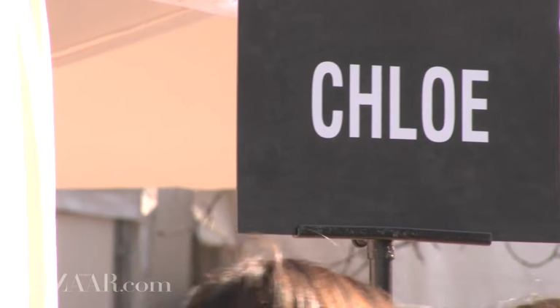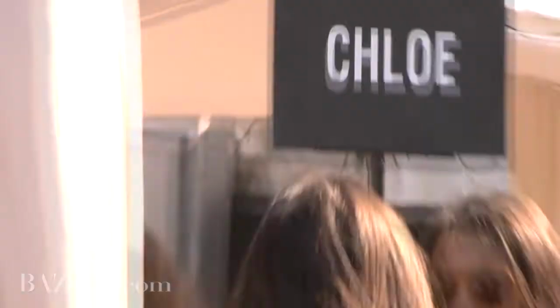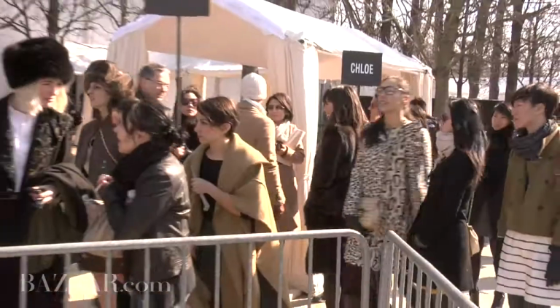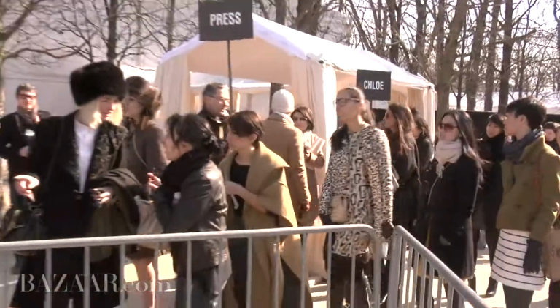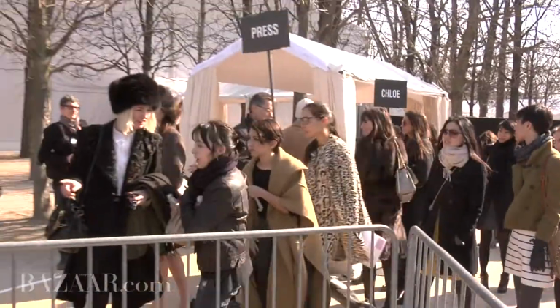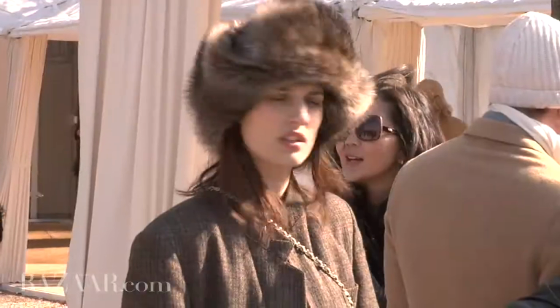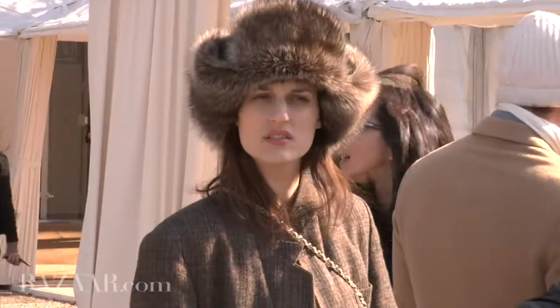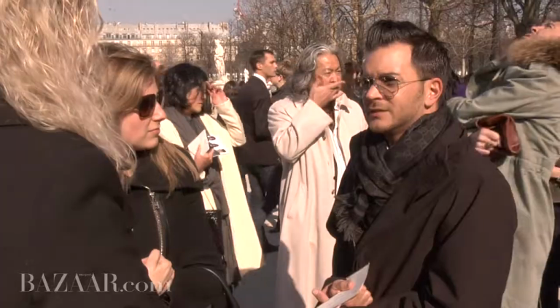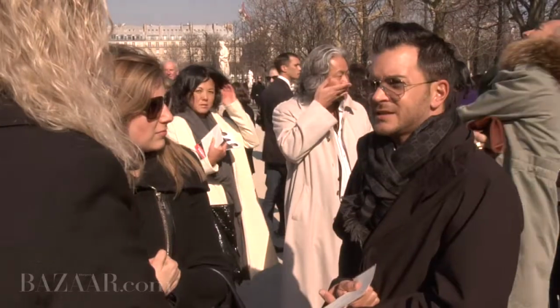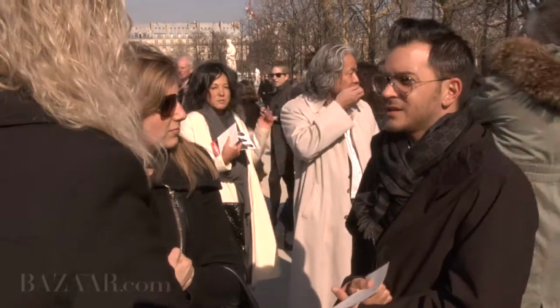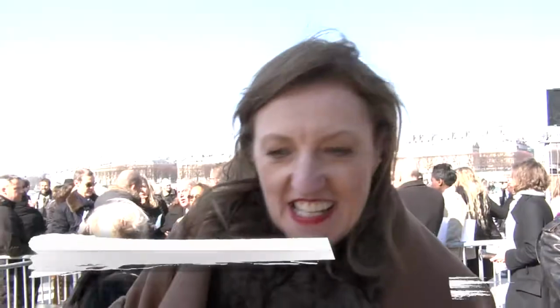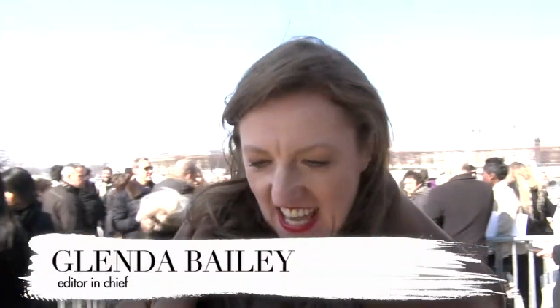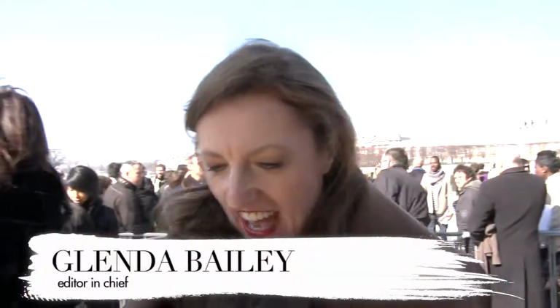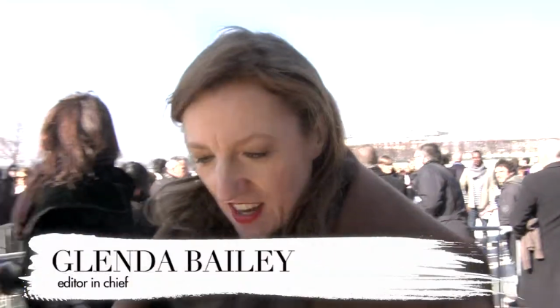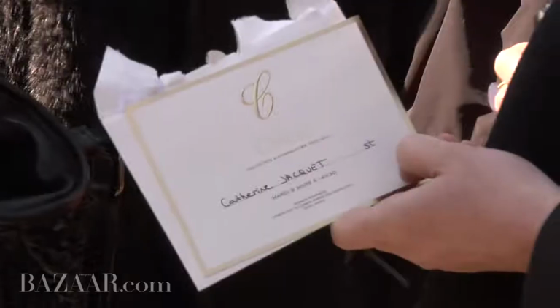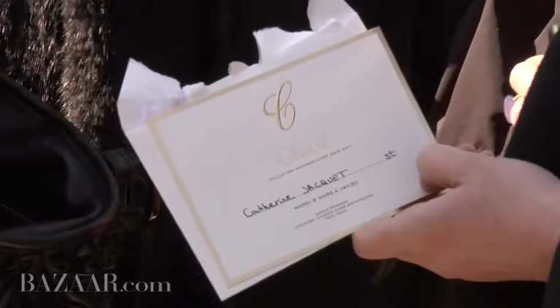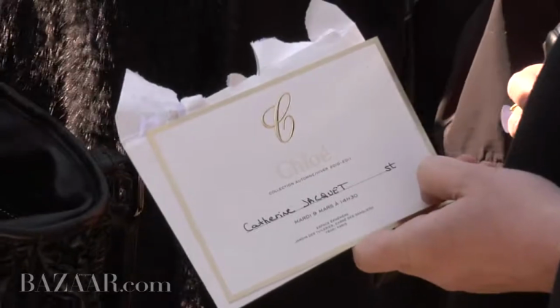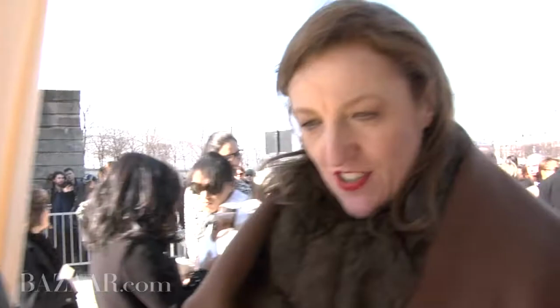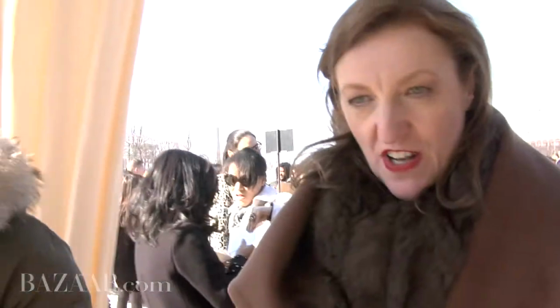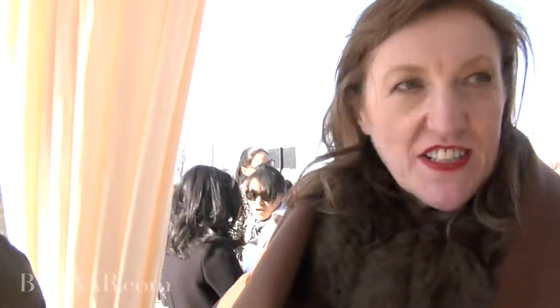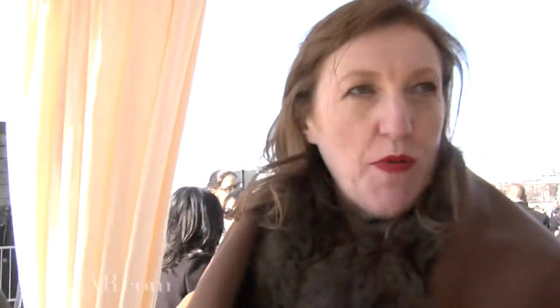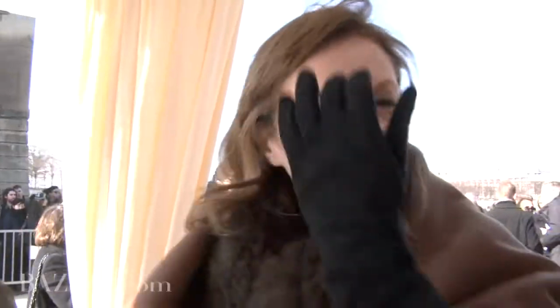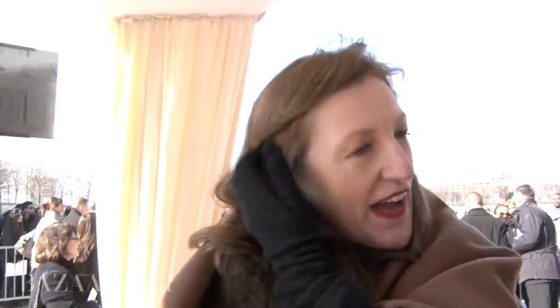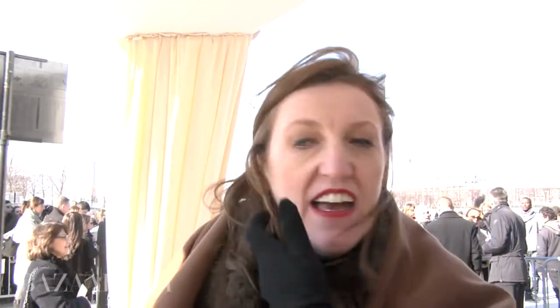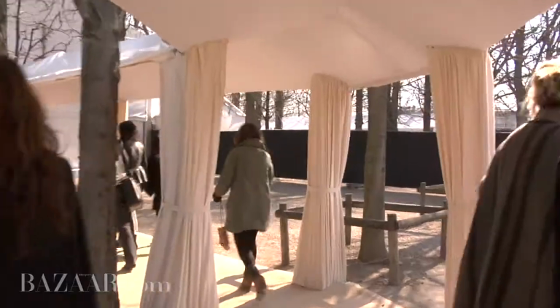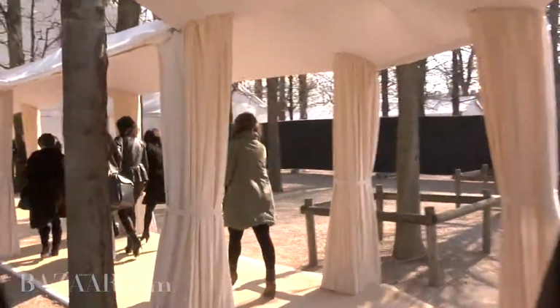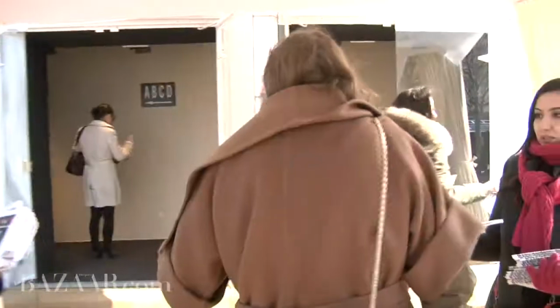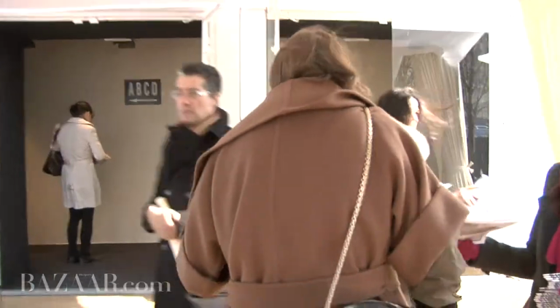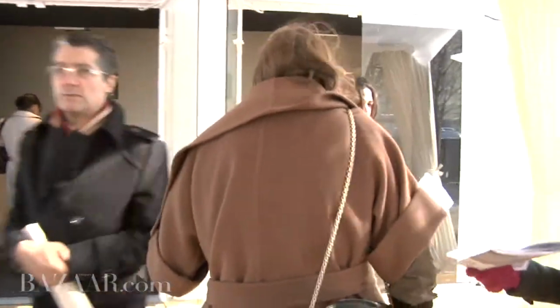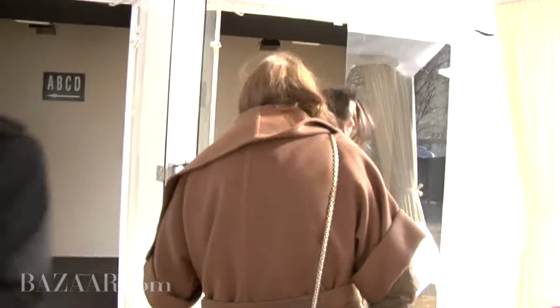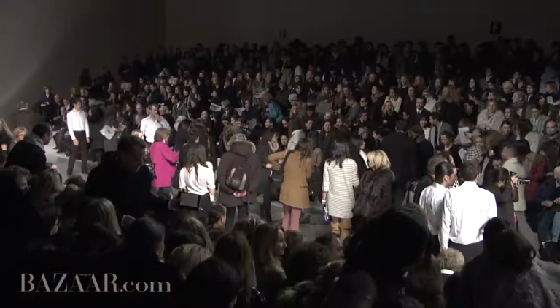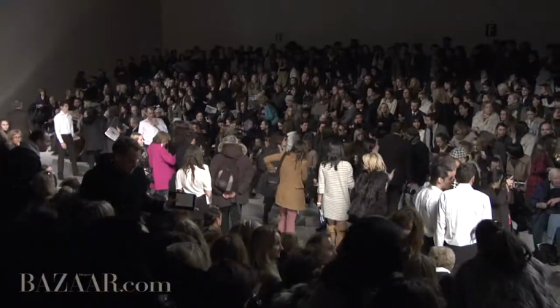We're off now to see Chloé and I'm very excited. Hannah always produces the sort of clothes that a woman wants to wear, so I'm very excited to see what she's got on offer today.